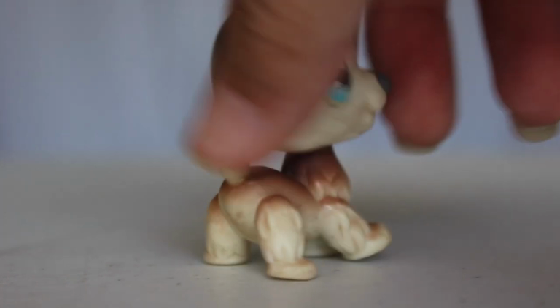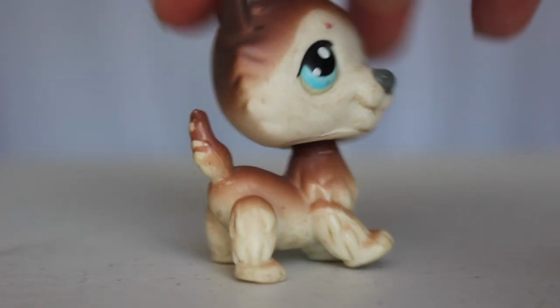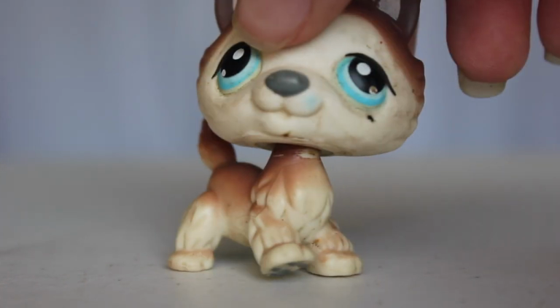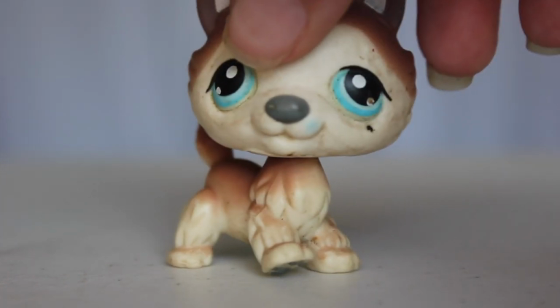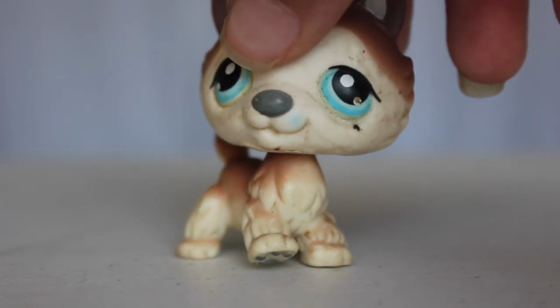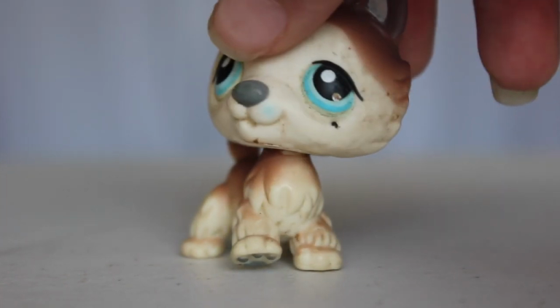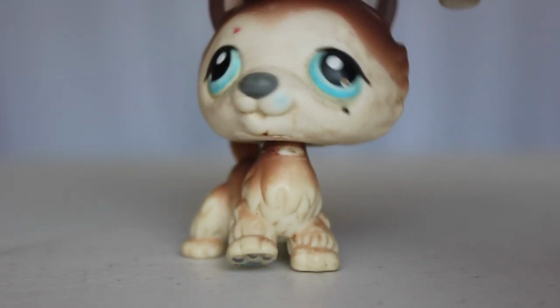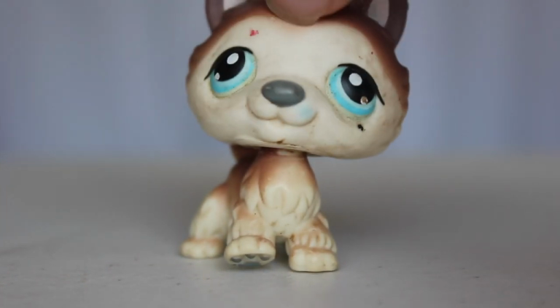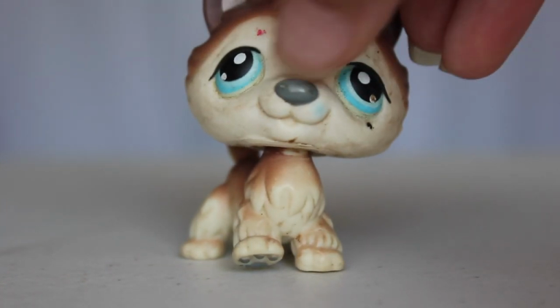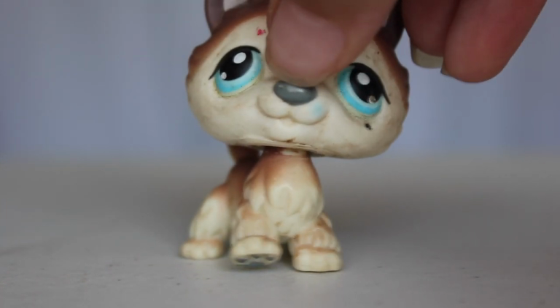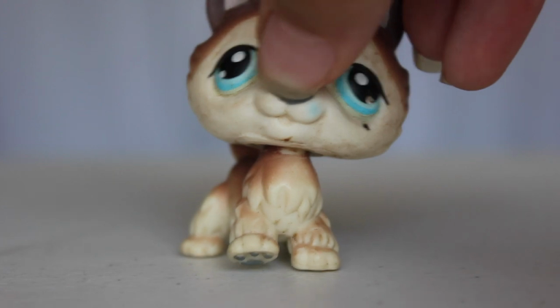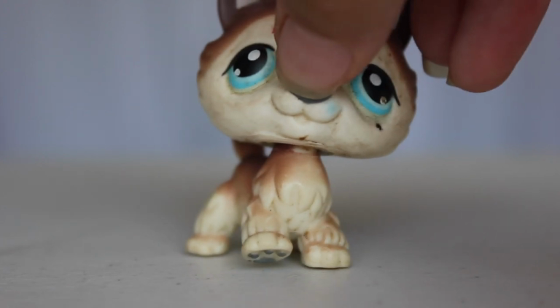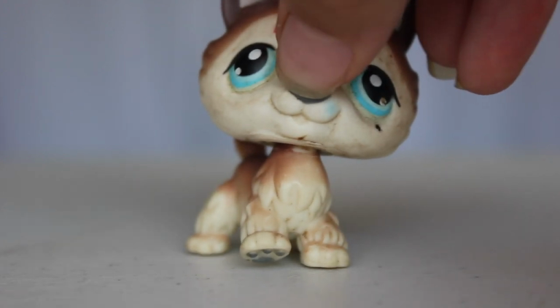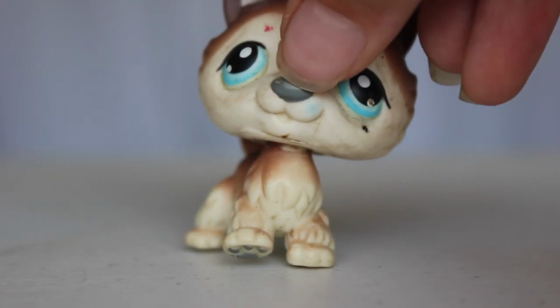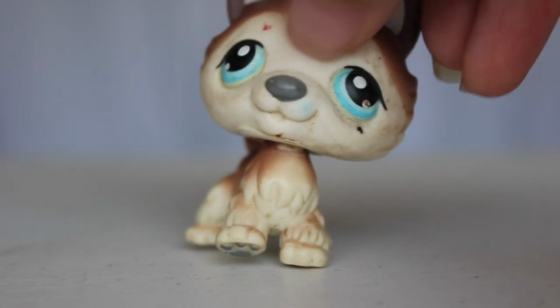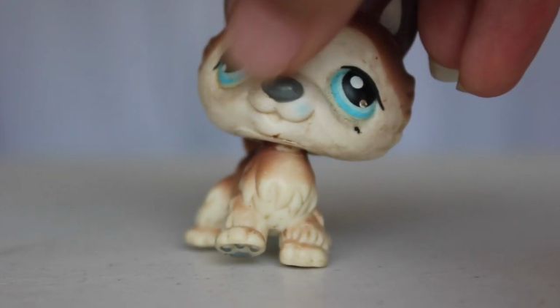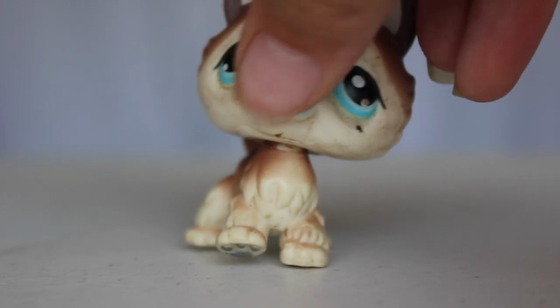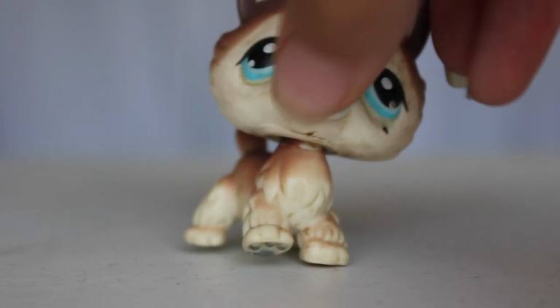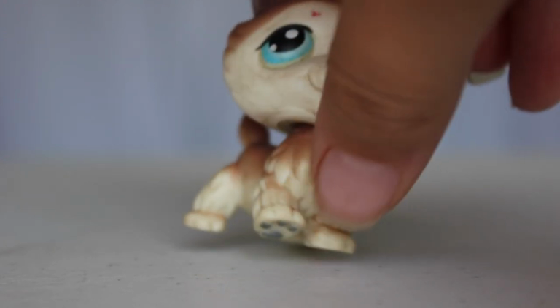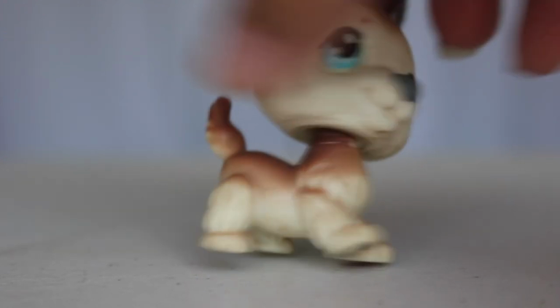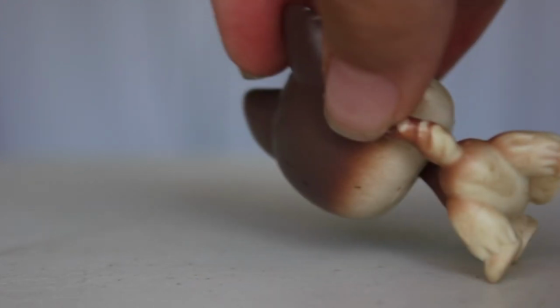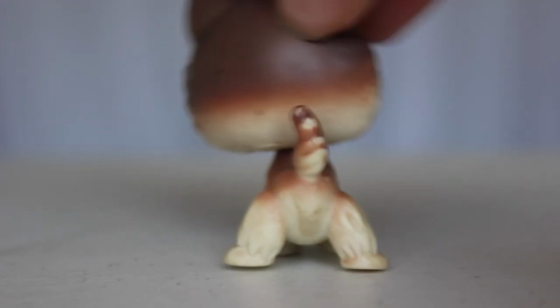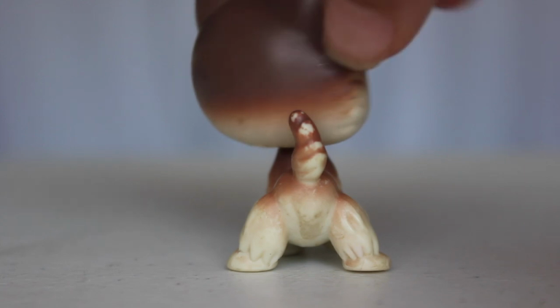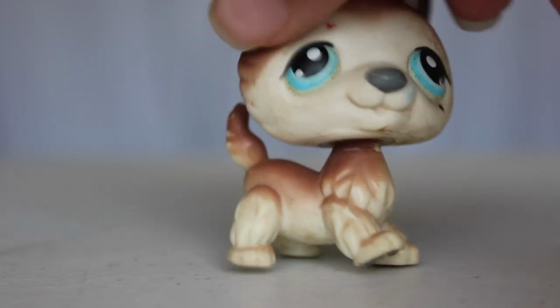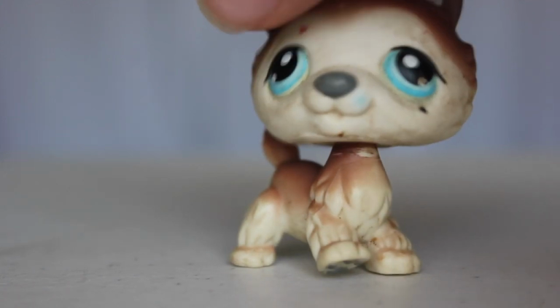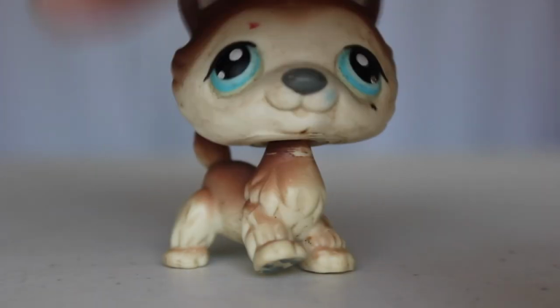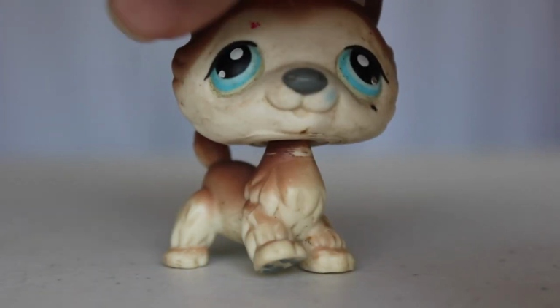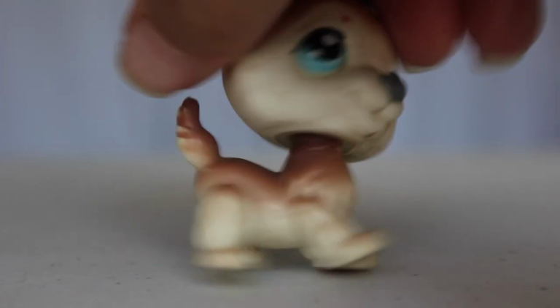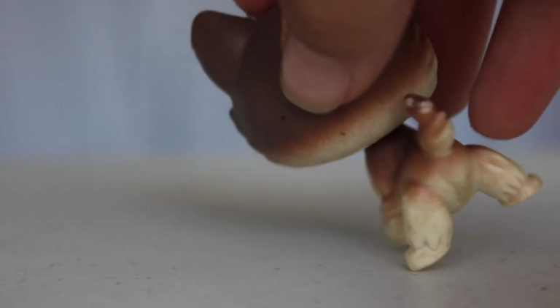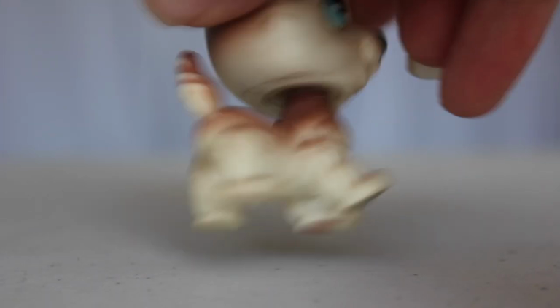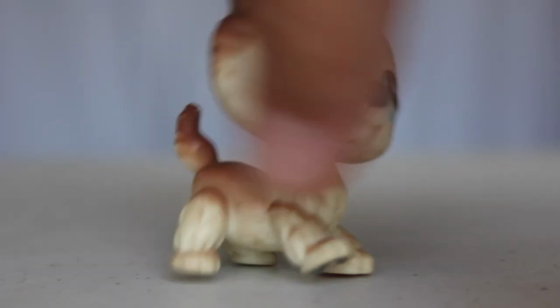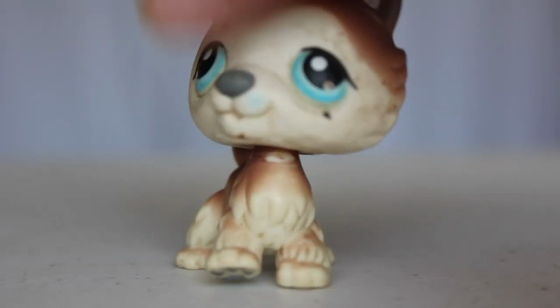He's got chipped paint. His nose actually surprises me because usually when you have an LPS the nose gets chipped more than other paint, but surprisingly it's just the tail and the front here.